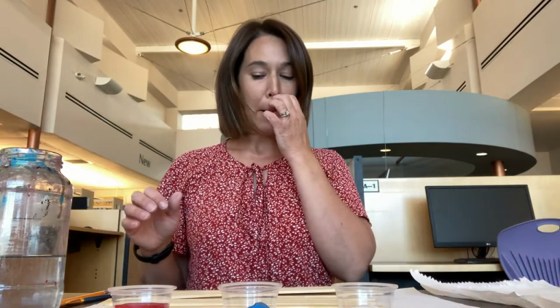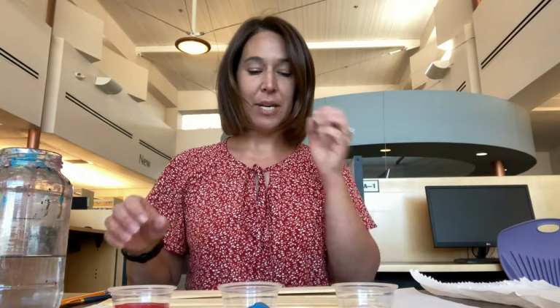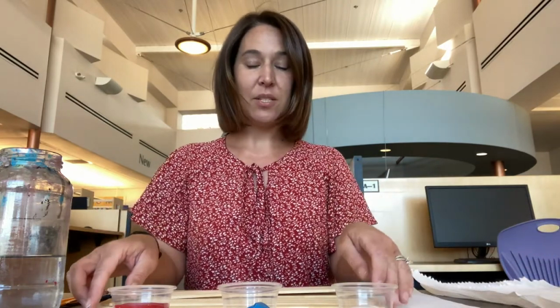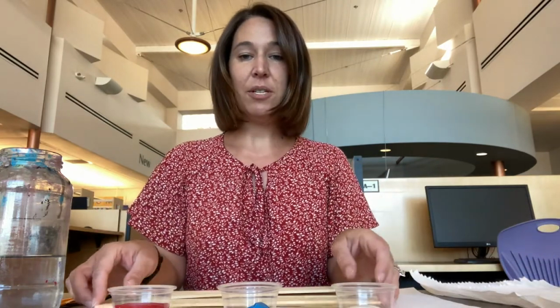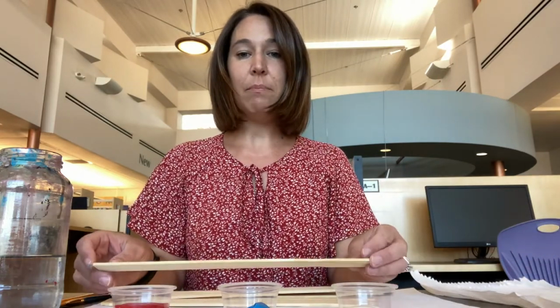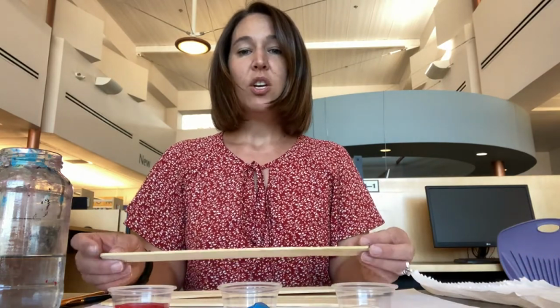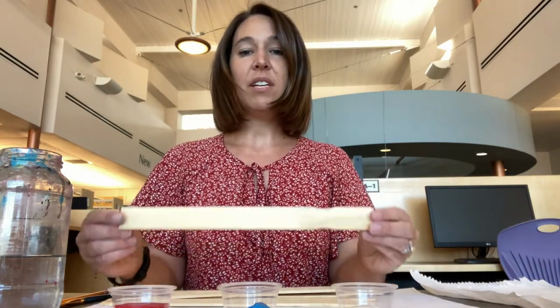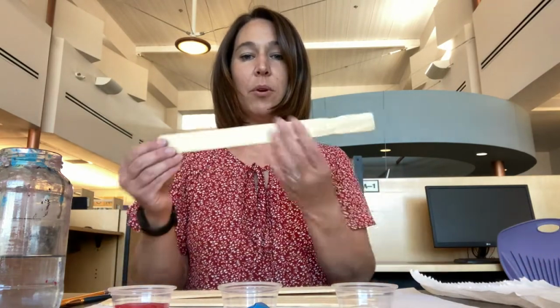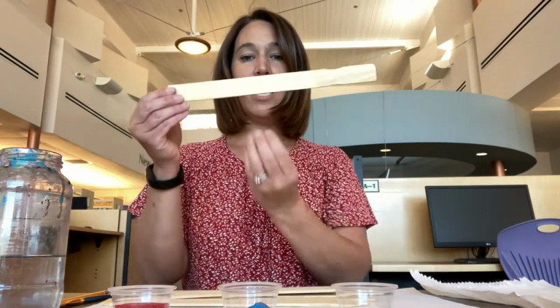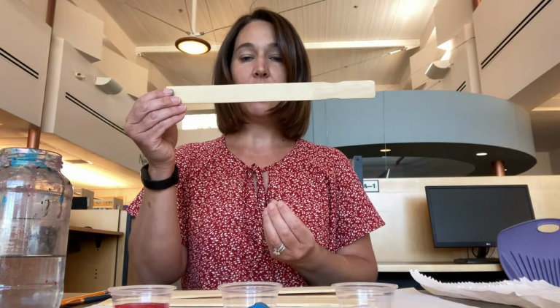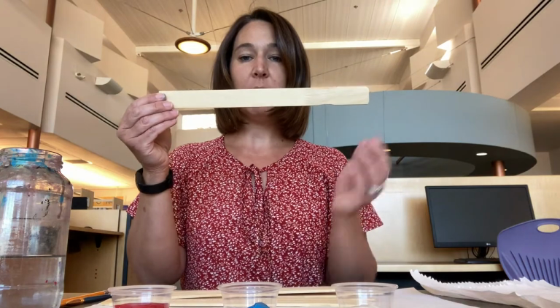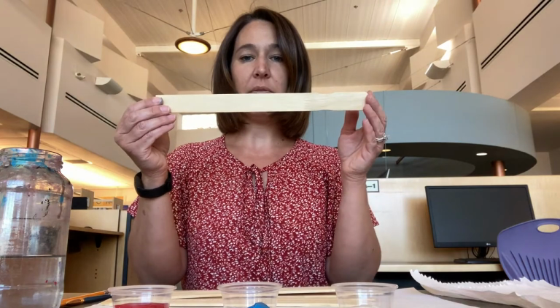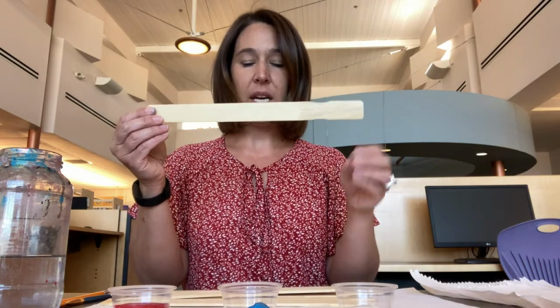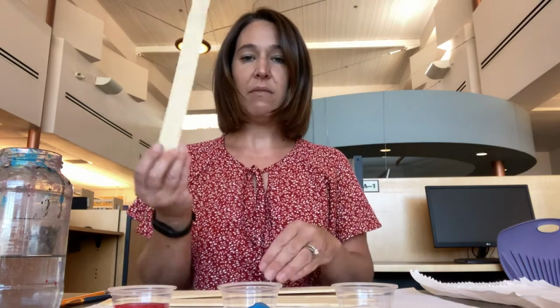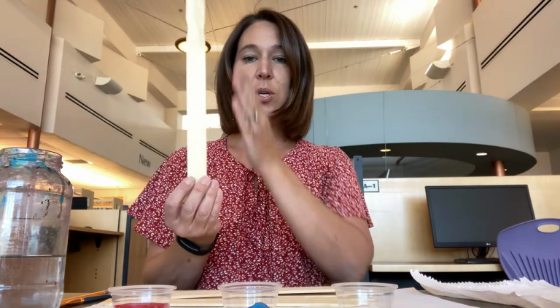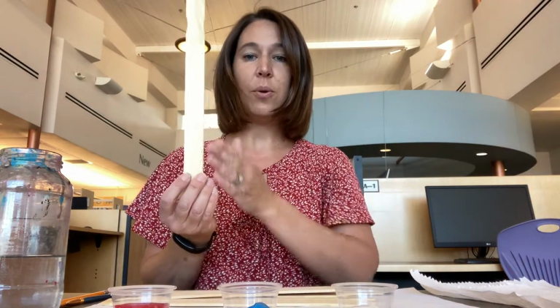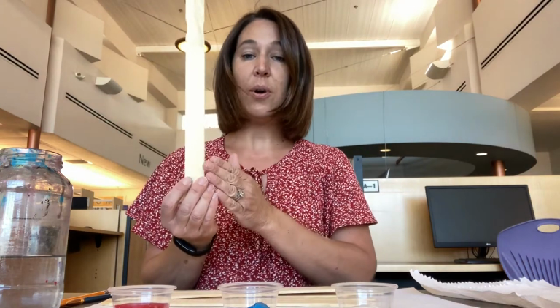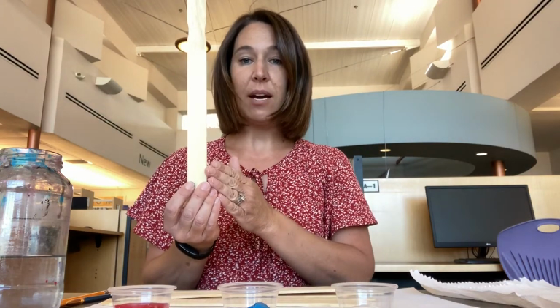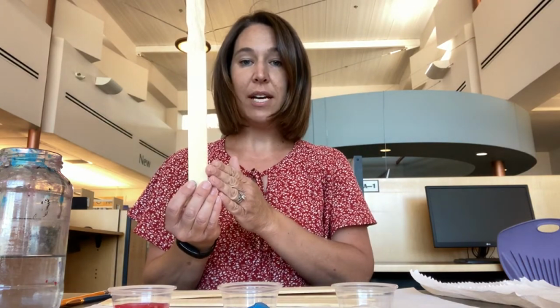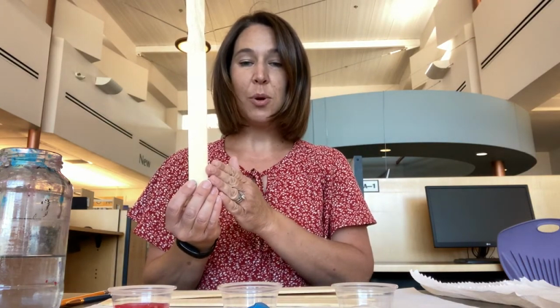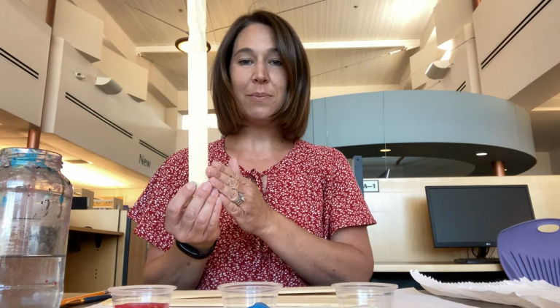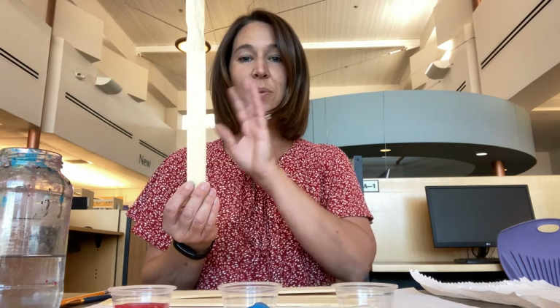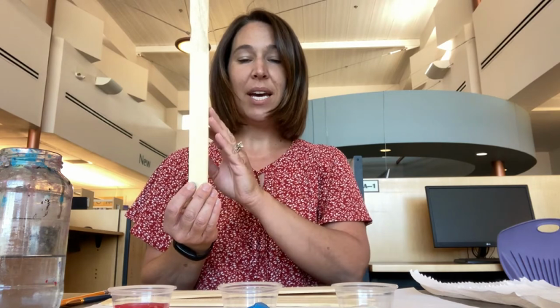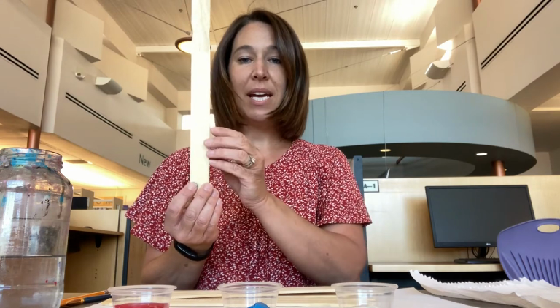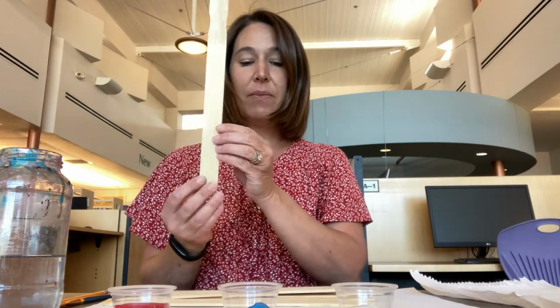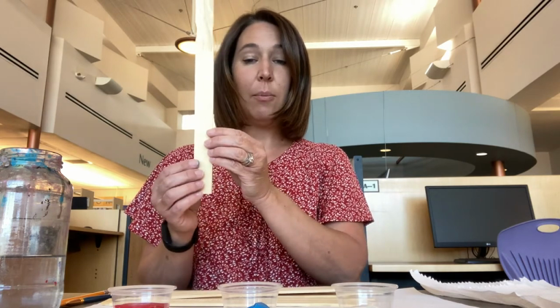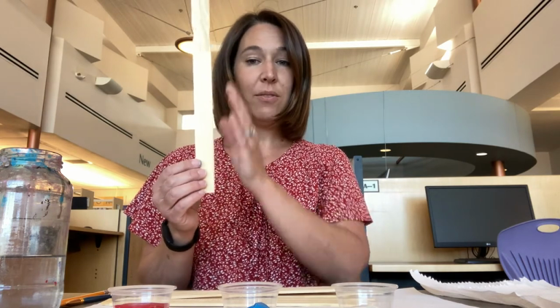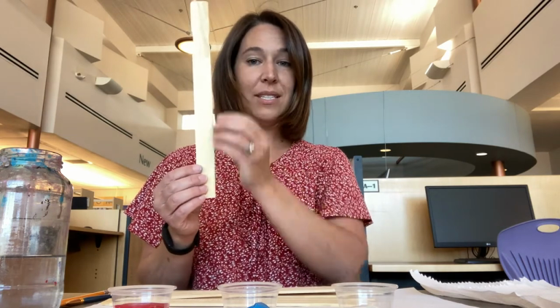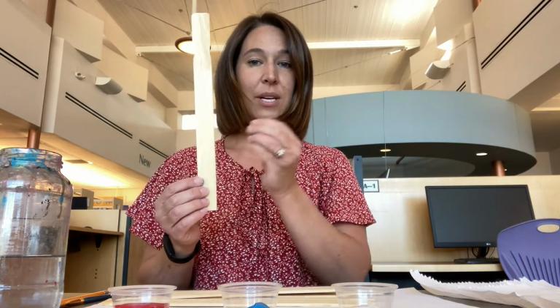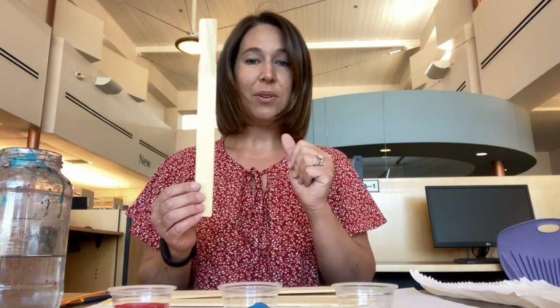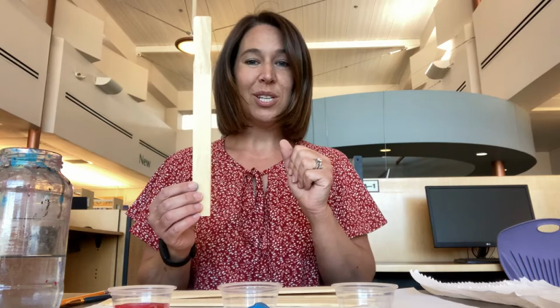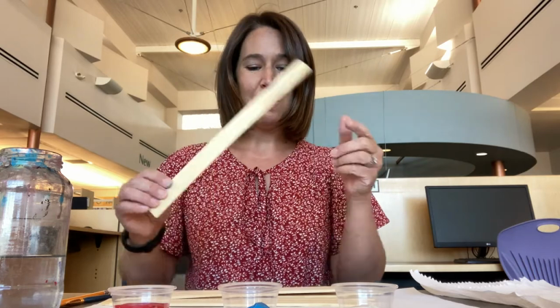Now with your painter's sticks, we are going to paint them. Seven of them are going to line up in a row to make the front of your flag, and three of them are going to go vertical on the back of your flag to support those. So we're going to go ahead and paint. I will give you an example and a template of what it should look like.